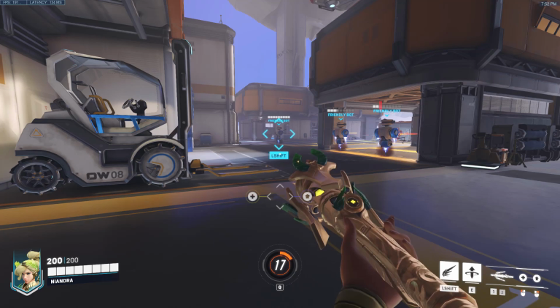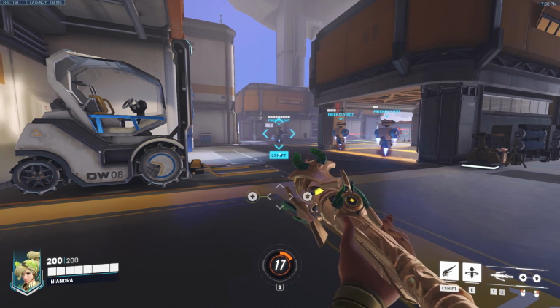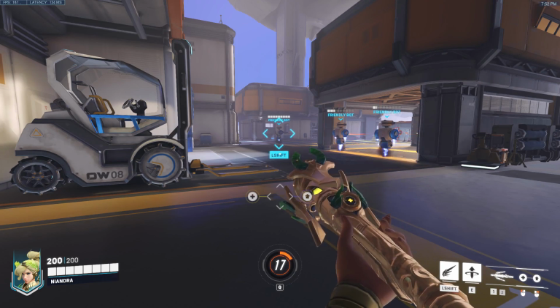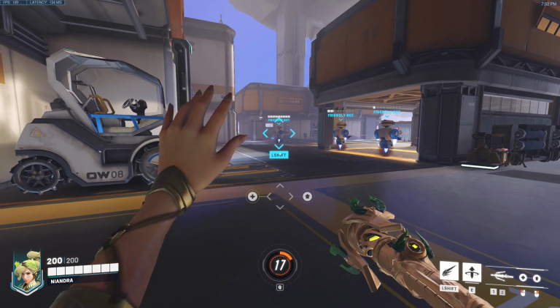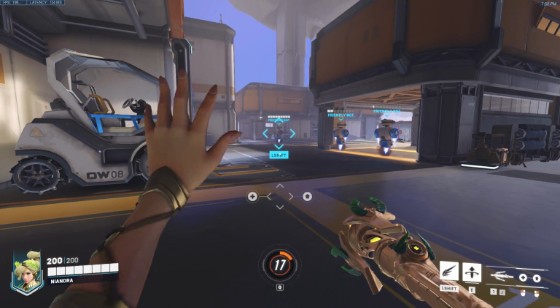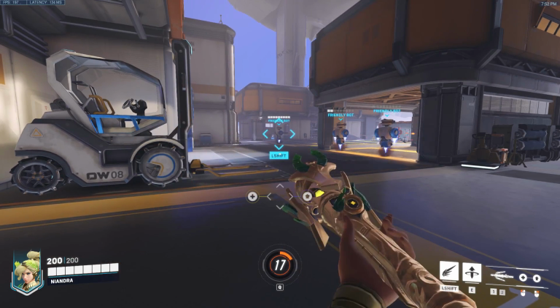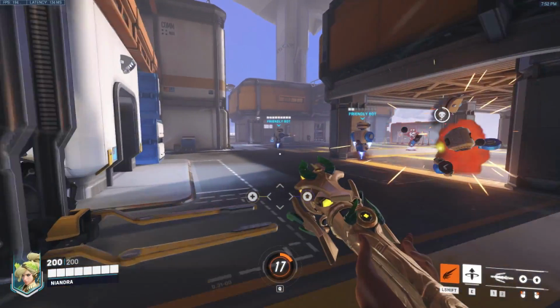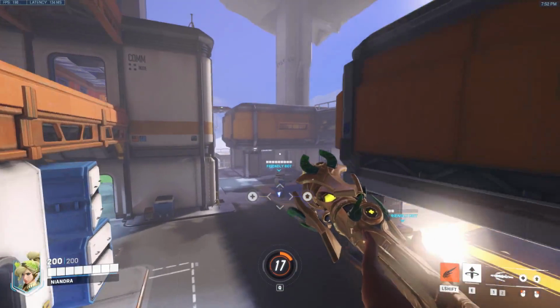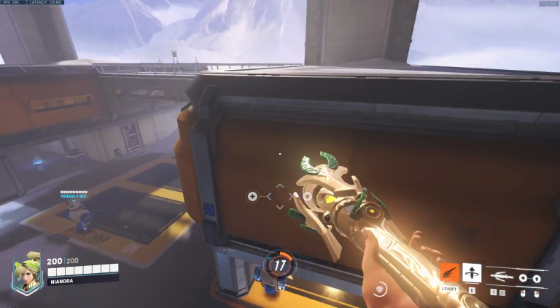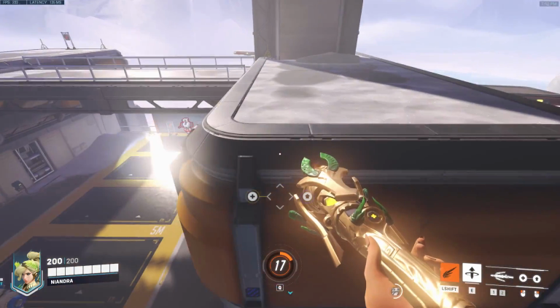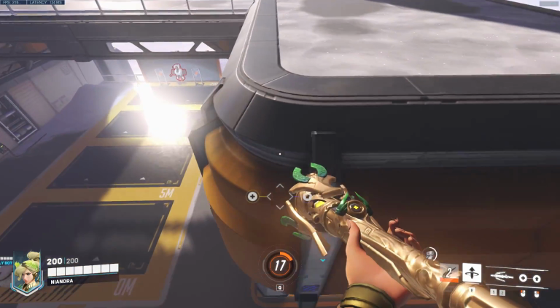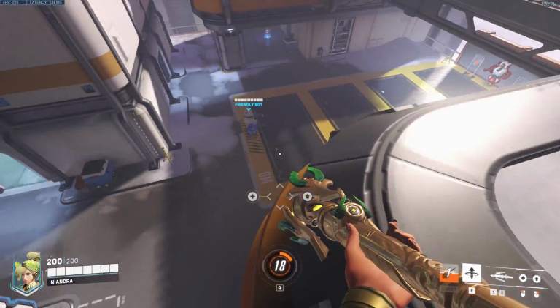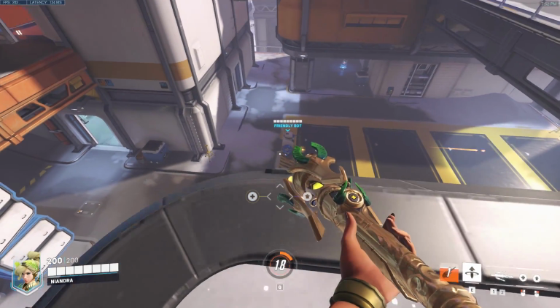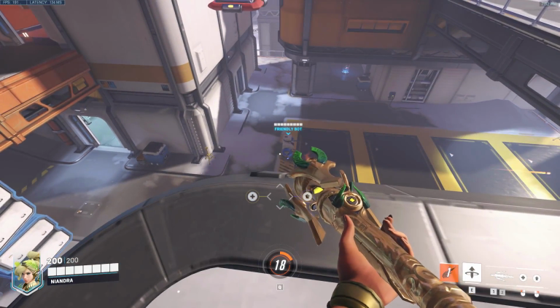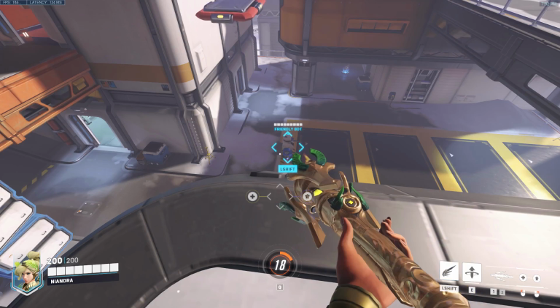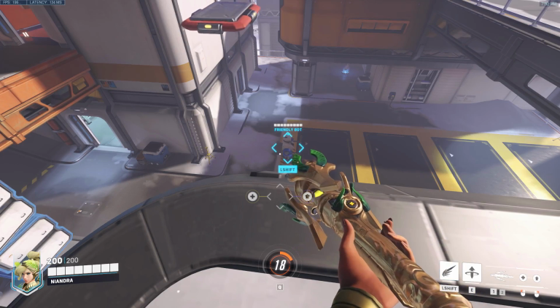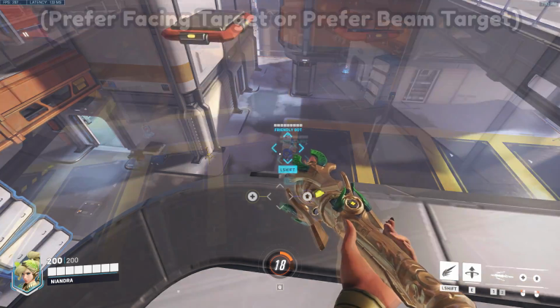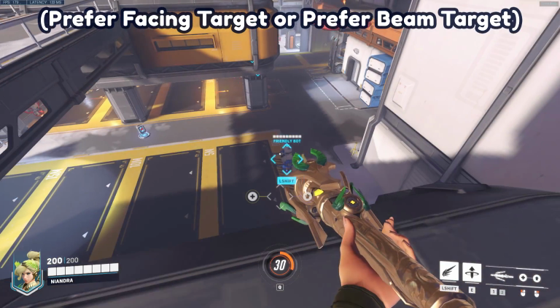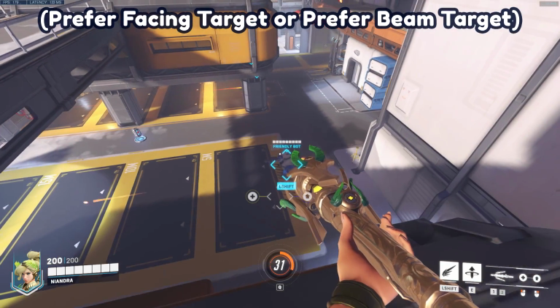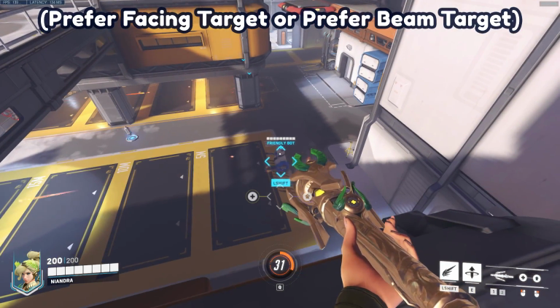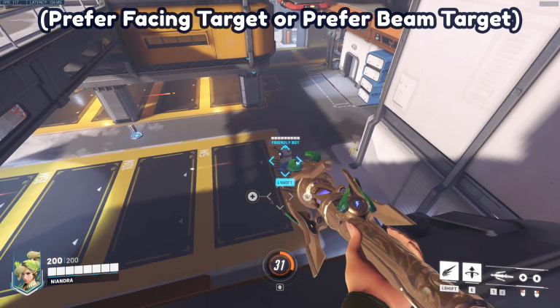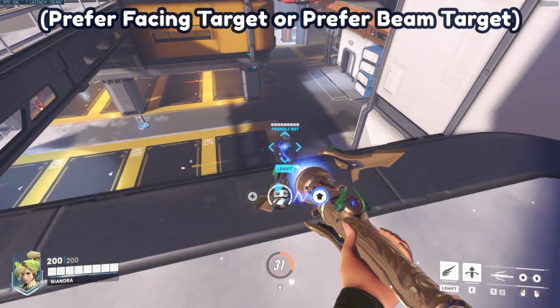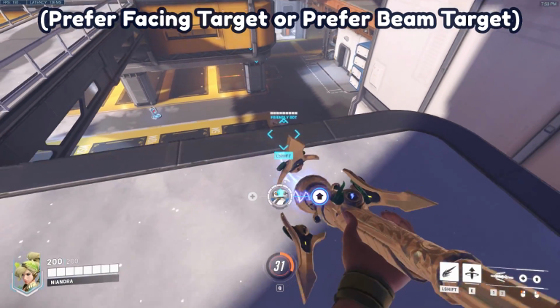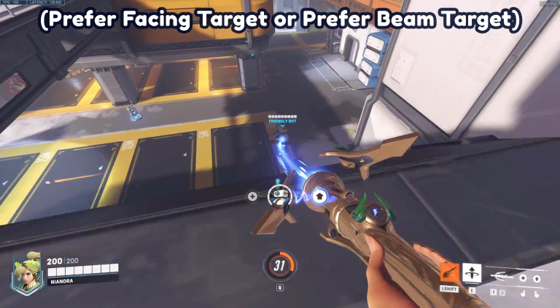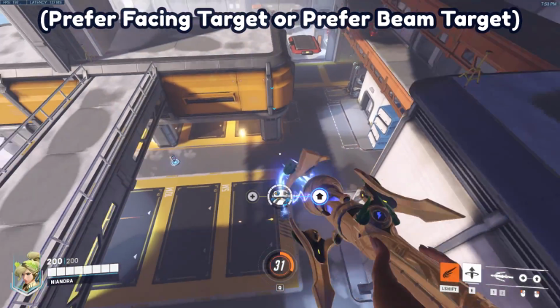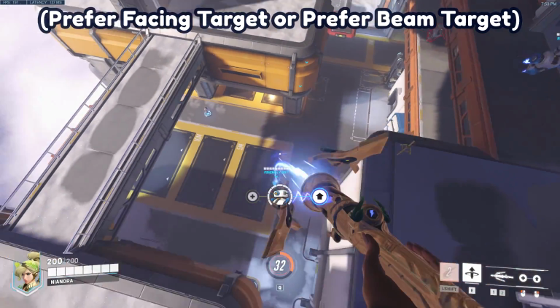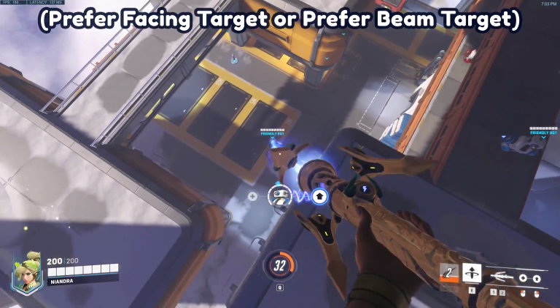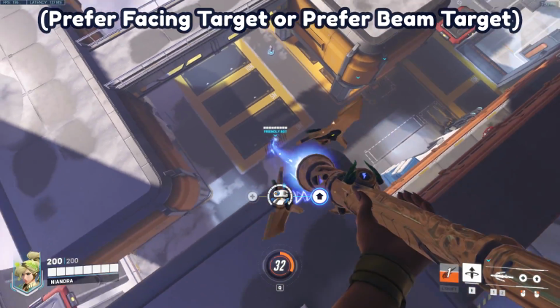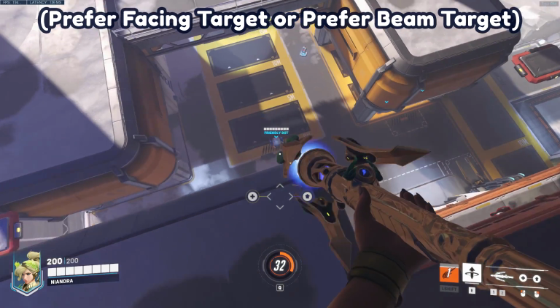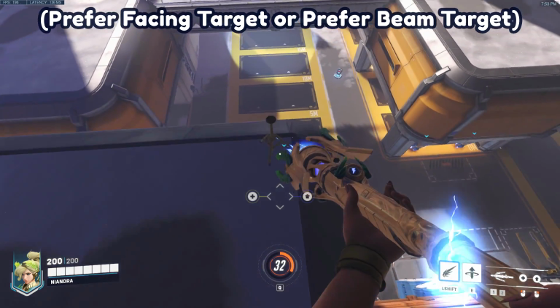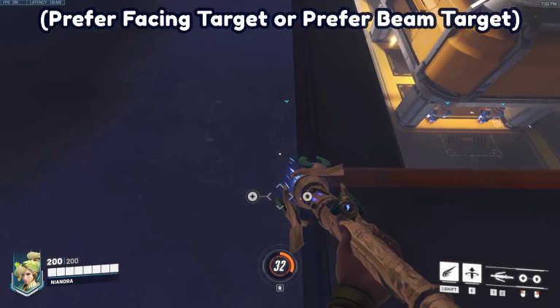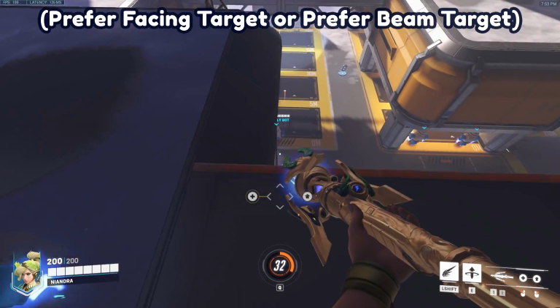This is actually really cool because it means you can super jump before reaching your target, meaning you won't have to get so close to a fight. If you're using the setting that allows you to fly to an ally you cannot see, you can do some really neat bounces as well.